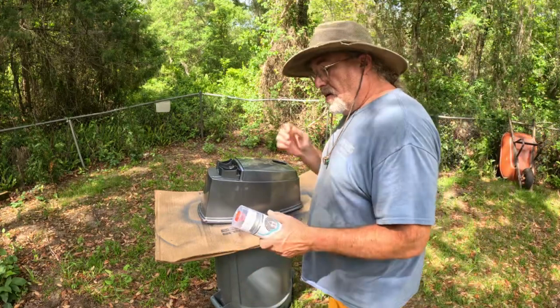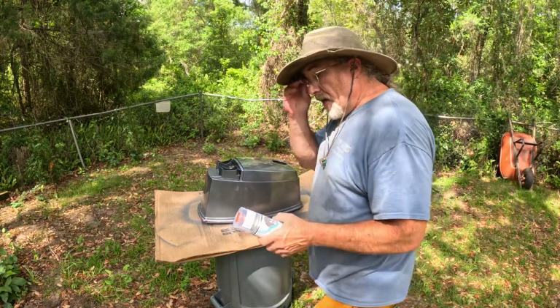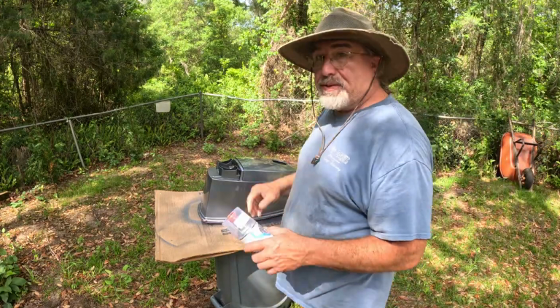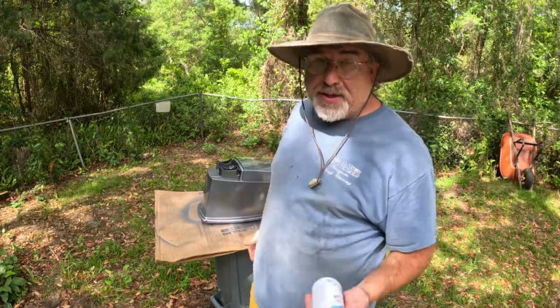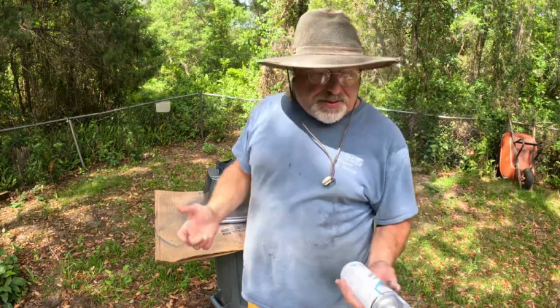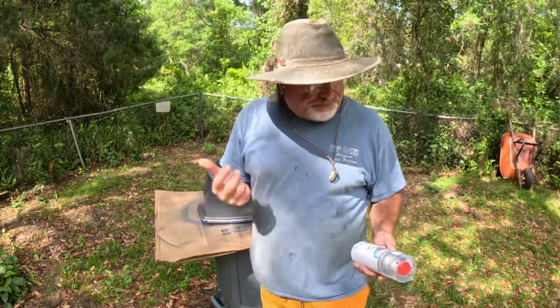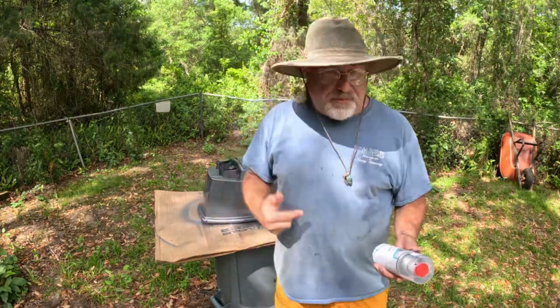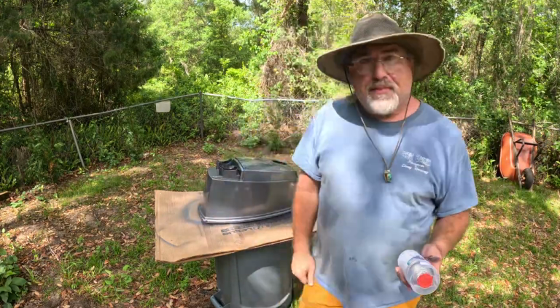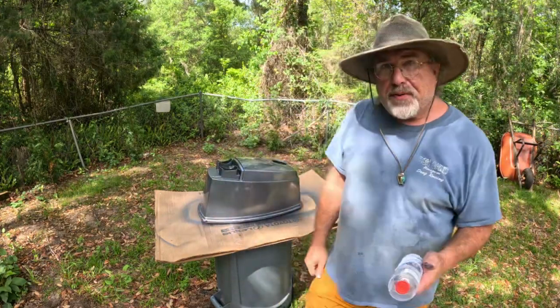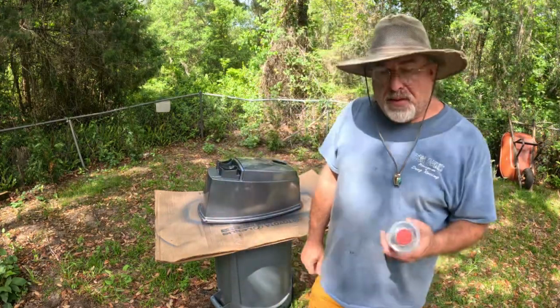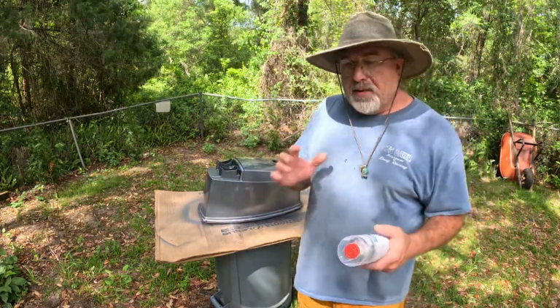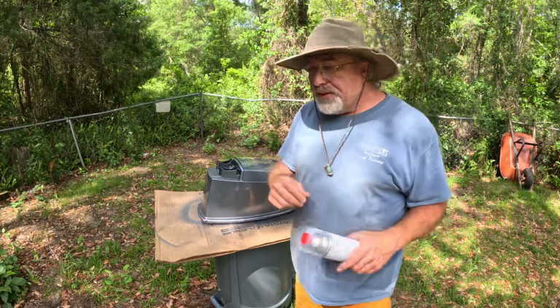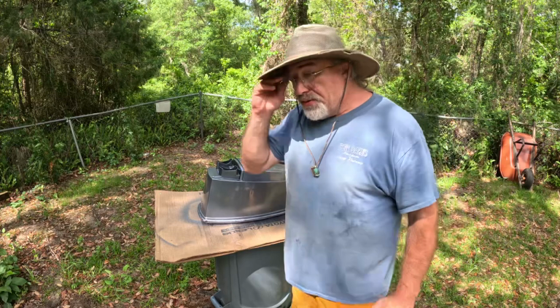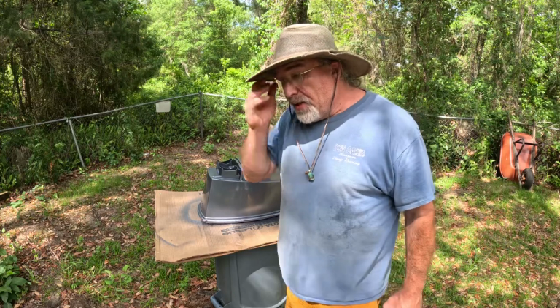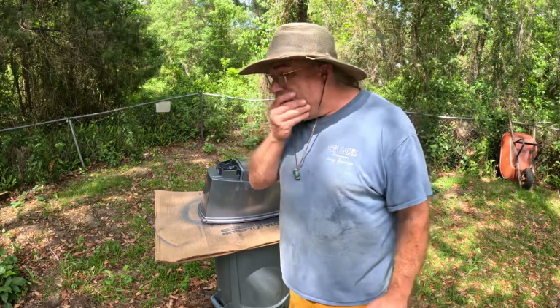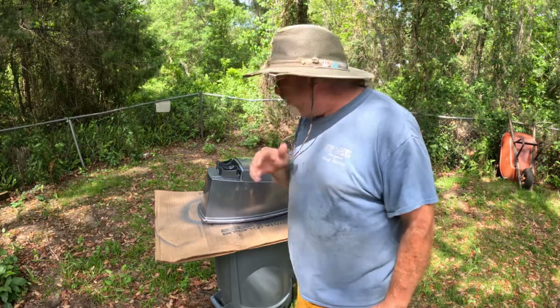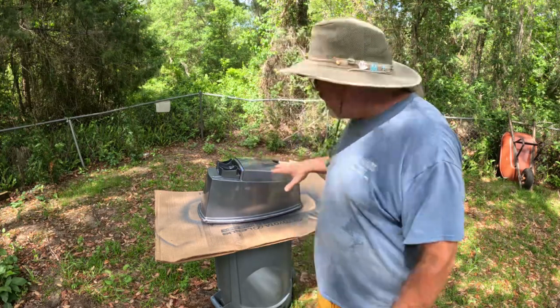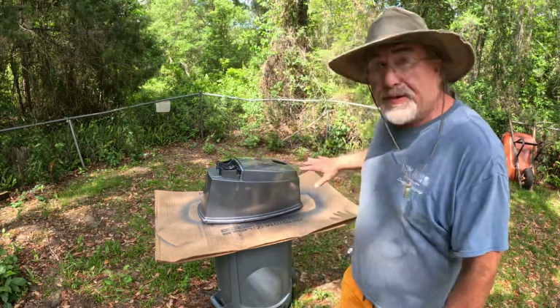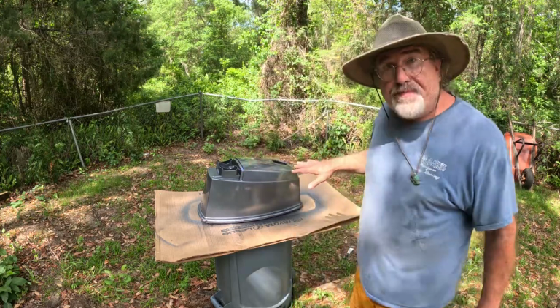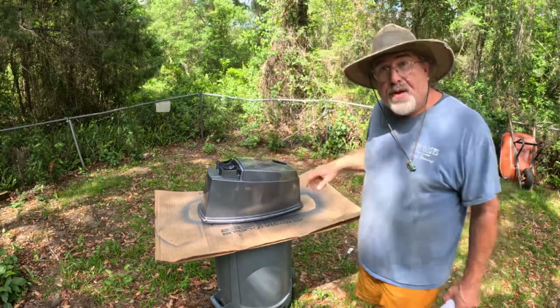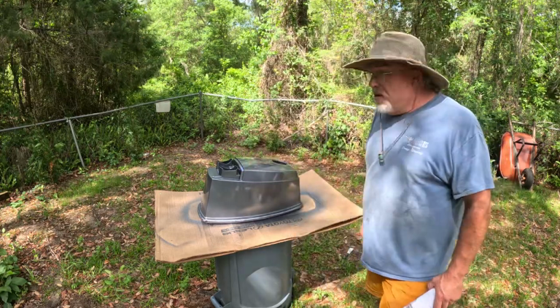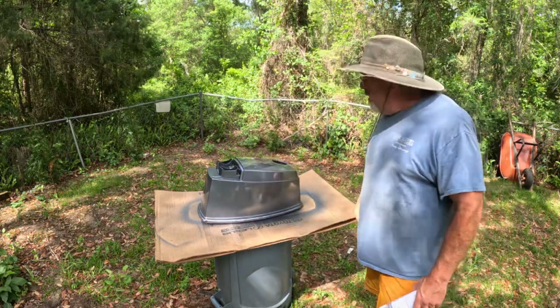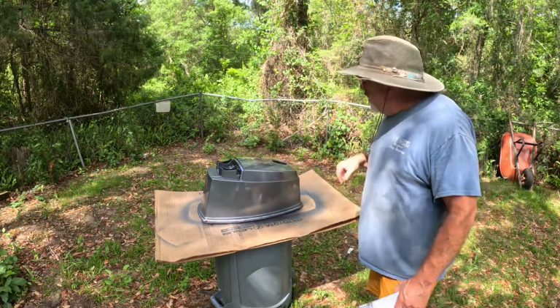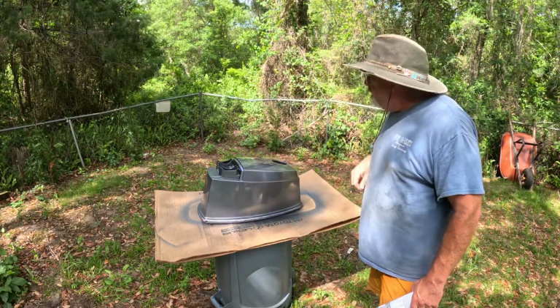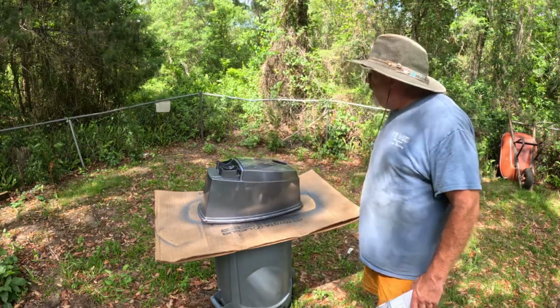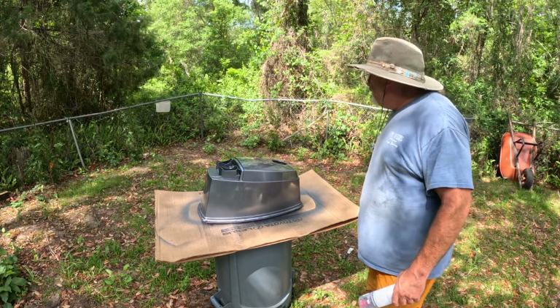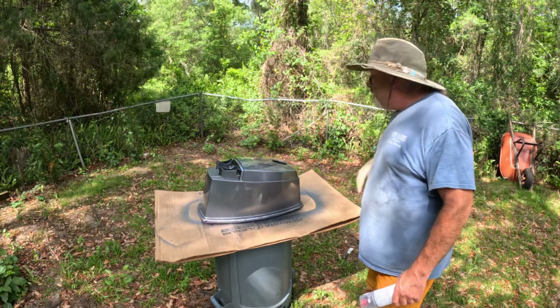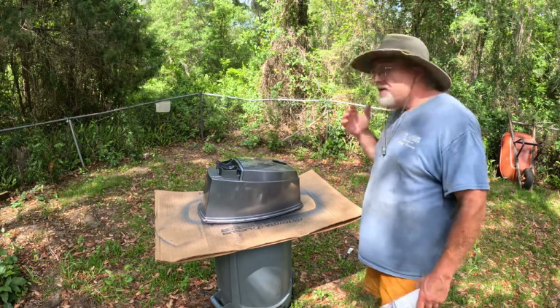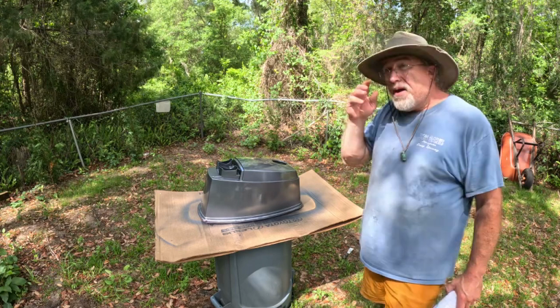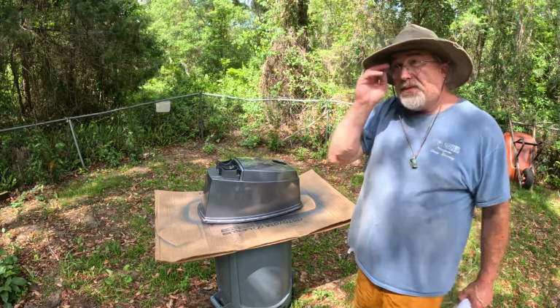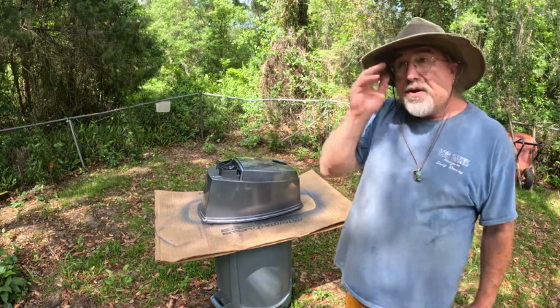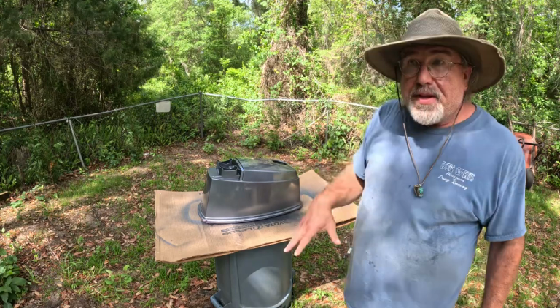Hey guys, this is Rue again from Camp Hemming Rue. I appreciate y'all joining in. It turned out real well. It's been about 20 to 30 minutes.